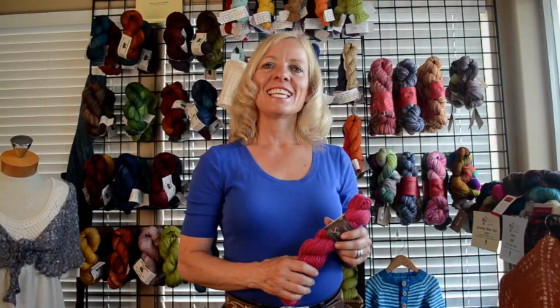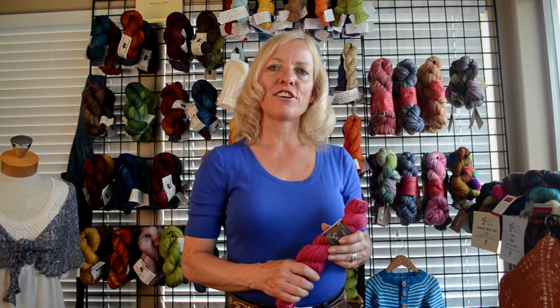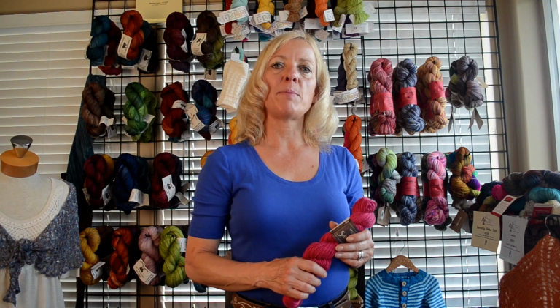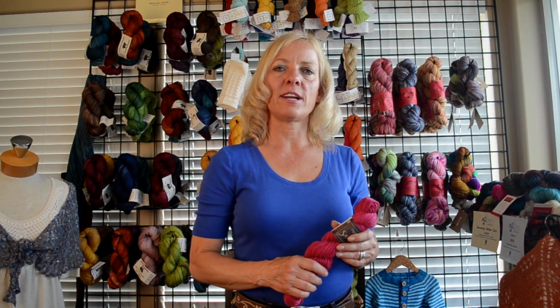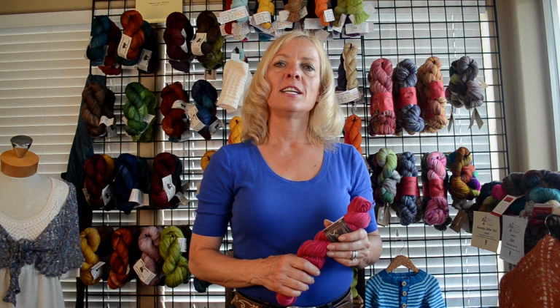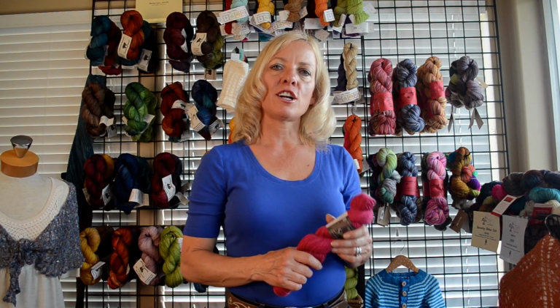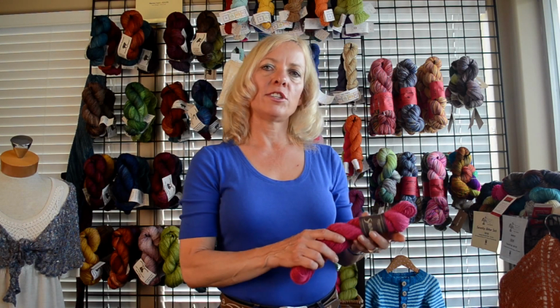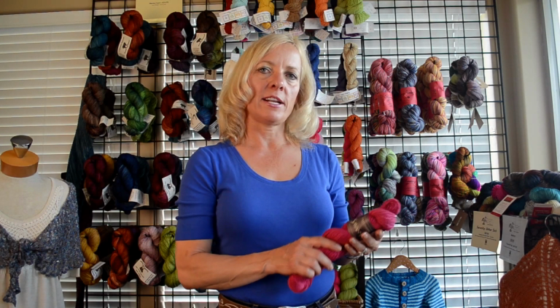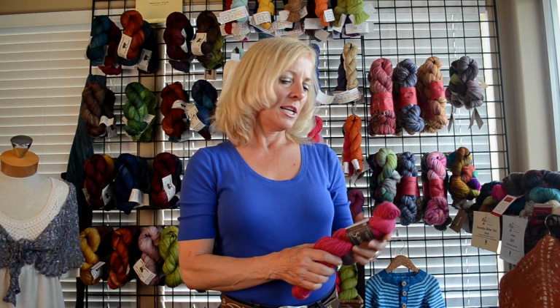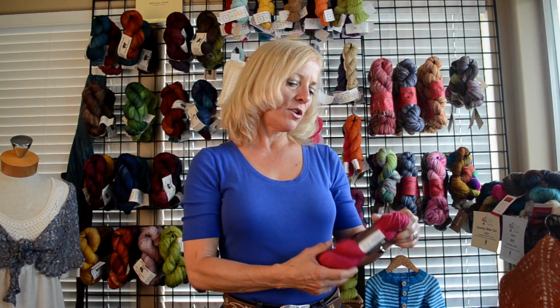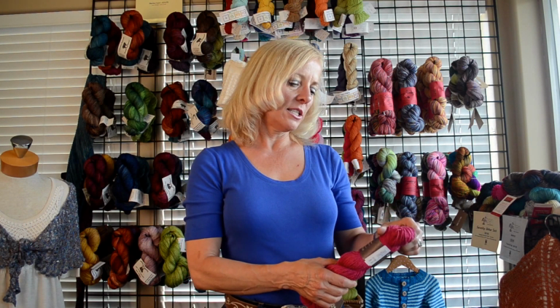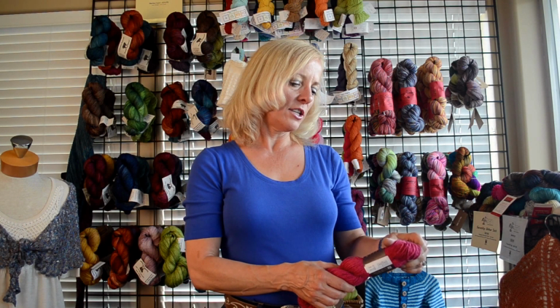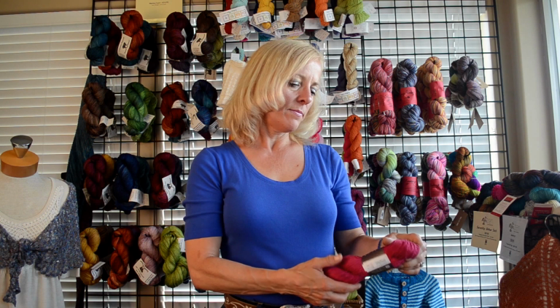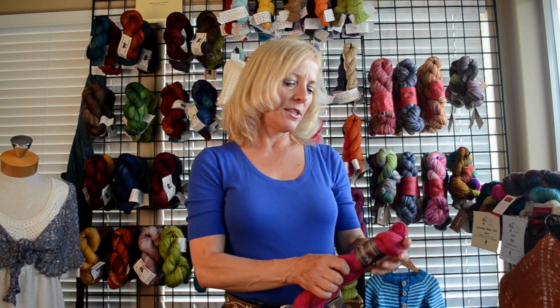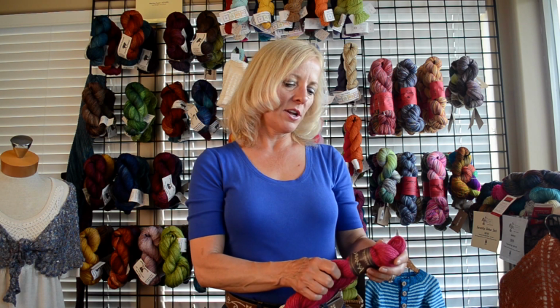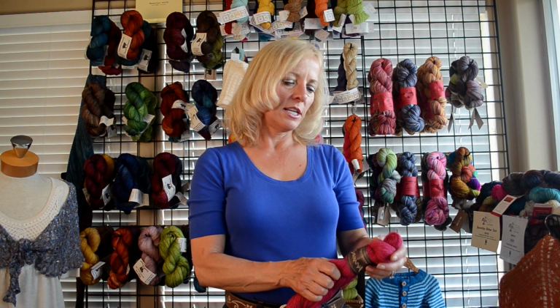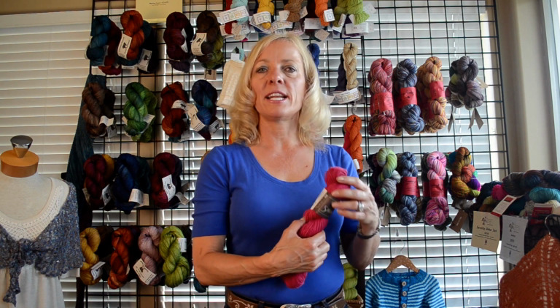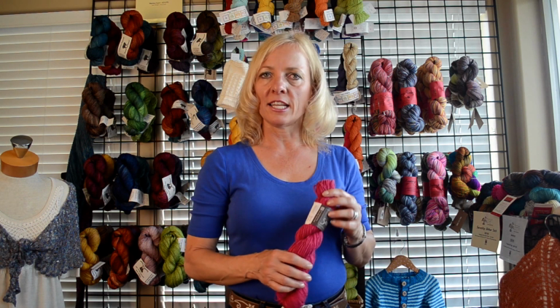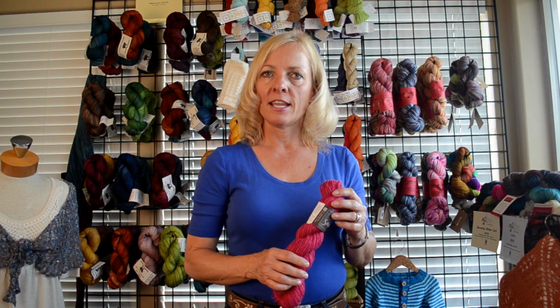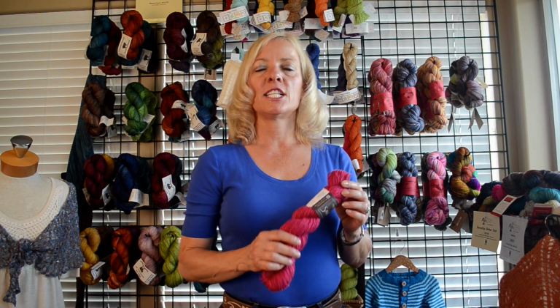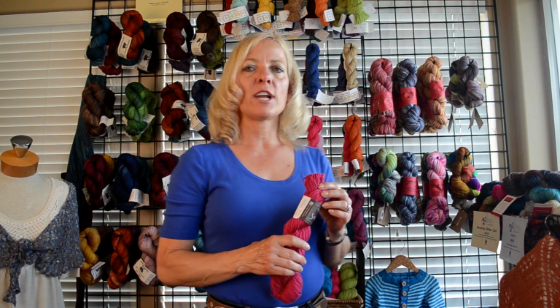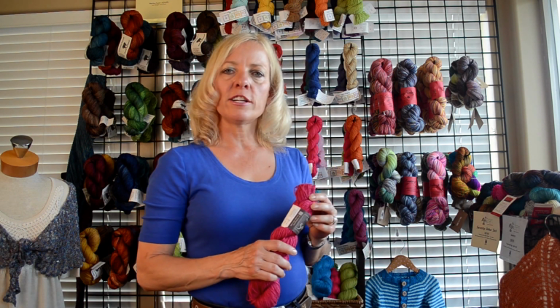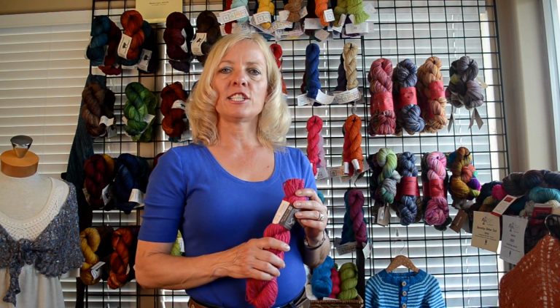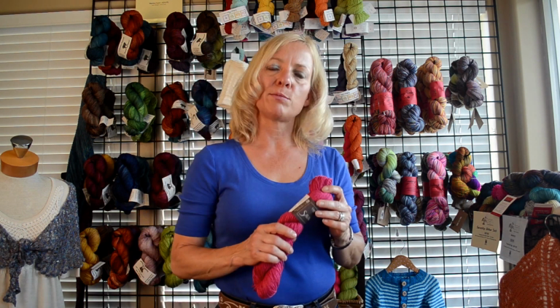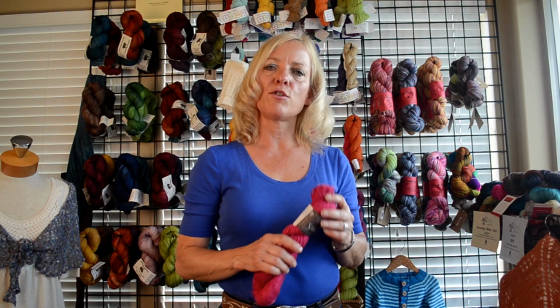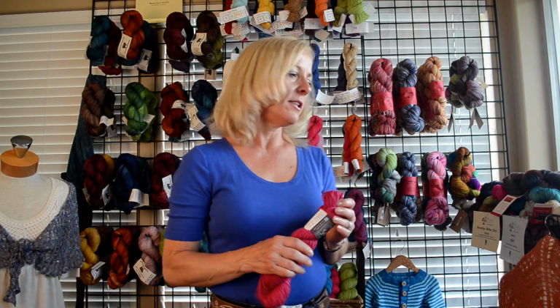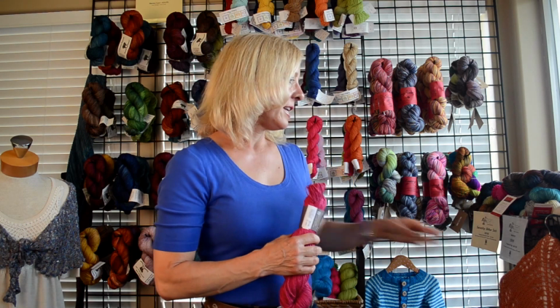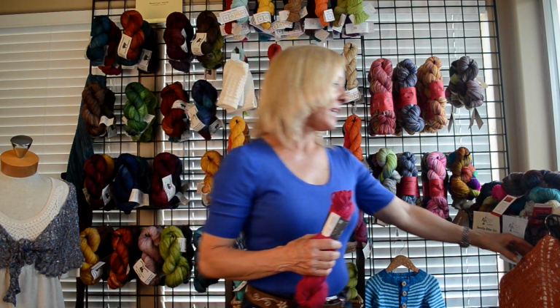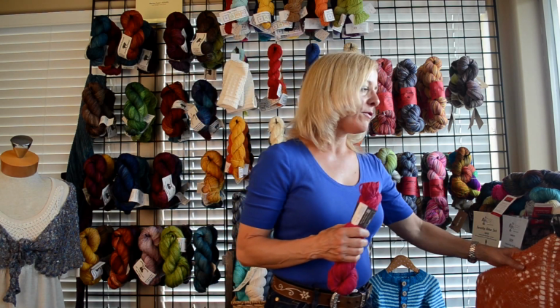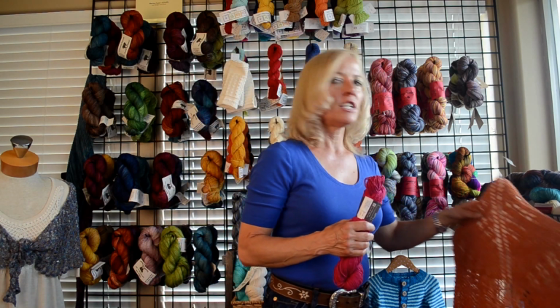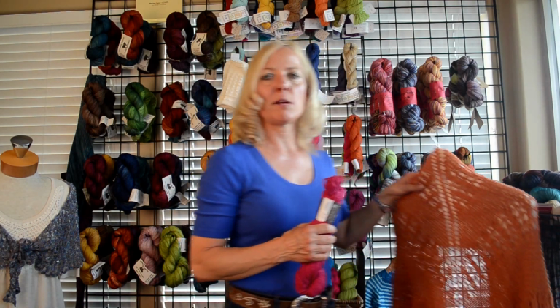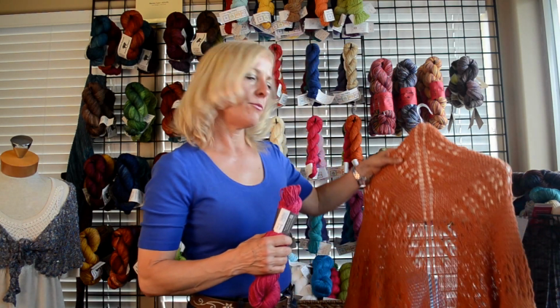Callie here at Alpaca Direct to talk about Savannah. It's from the Queensland collection and this product is made in Italy. It is a great yarn — it doesn't split or peel and it makes beautiful products for your summertime wear.